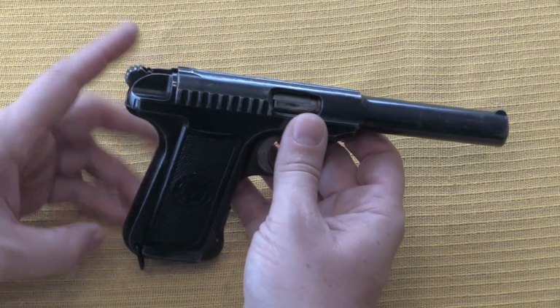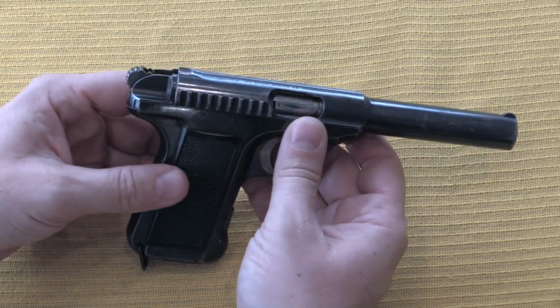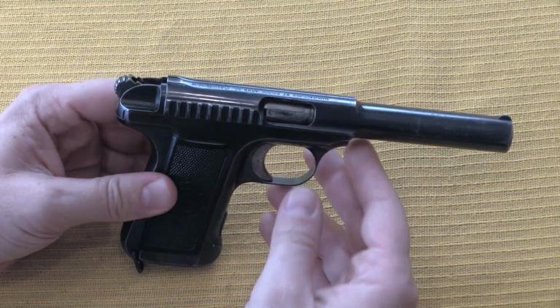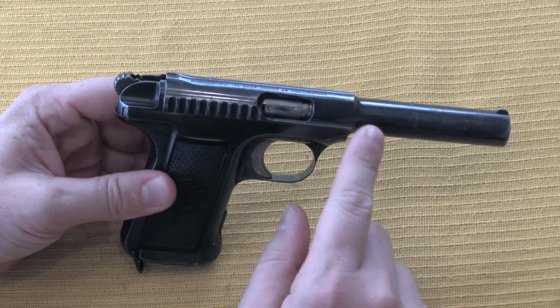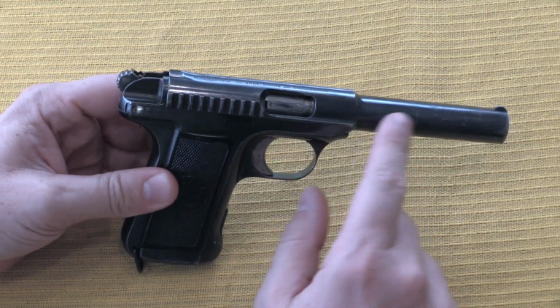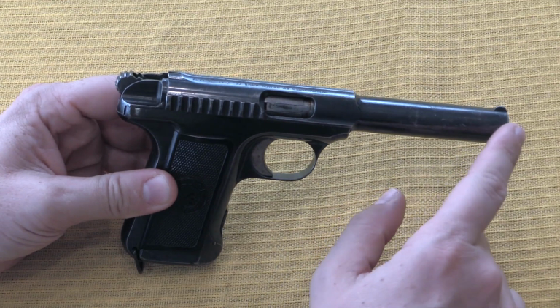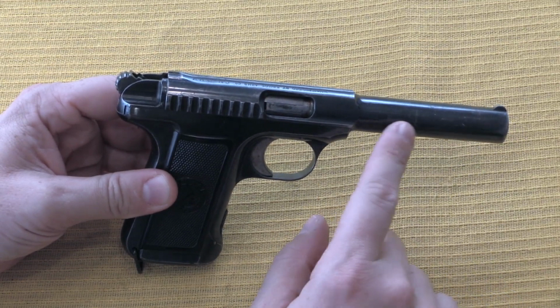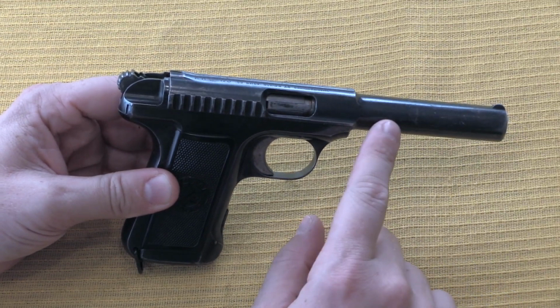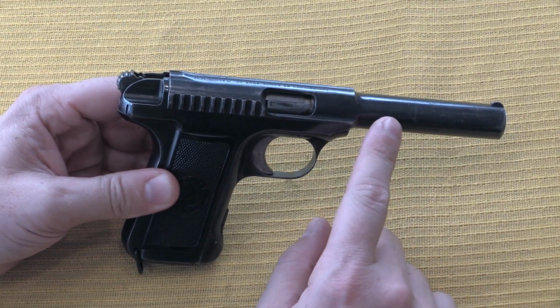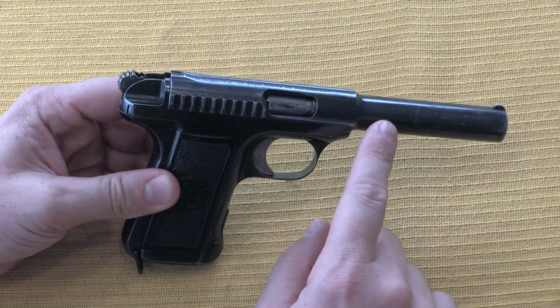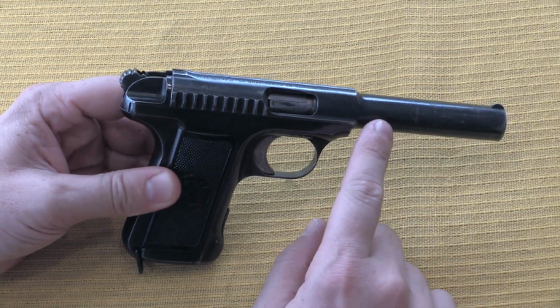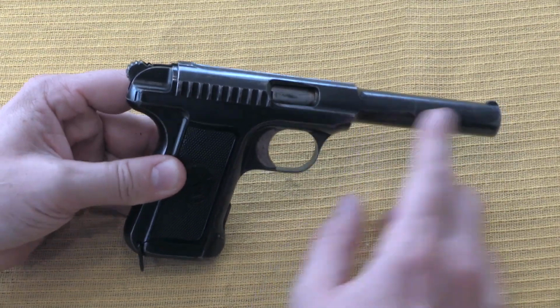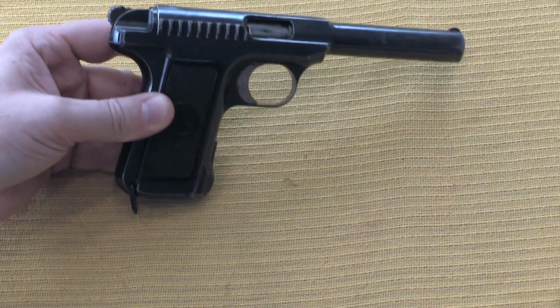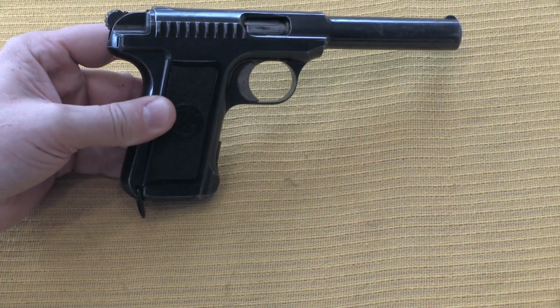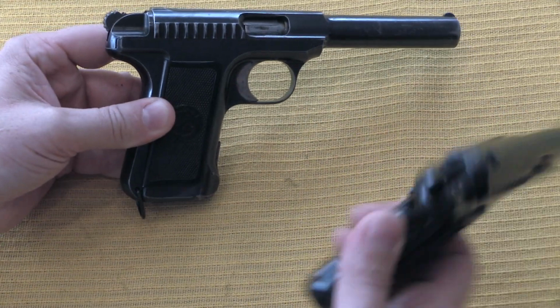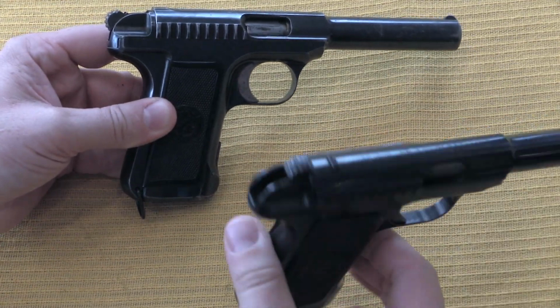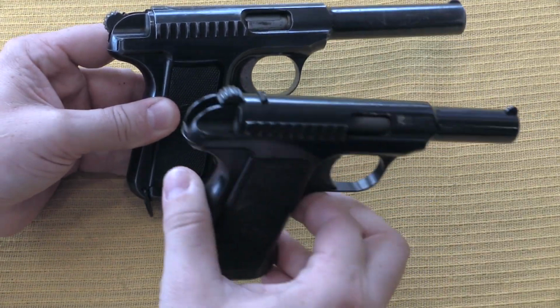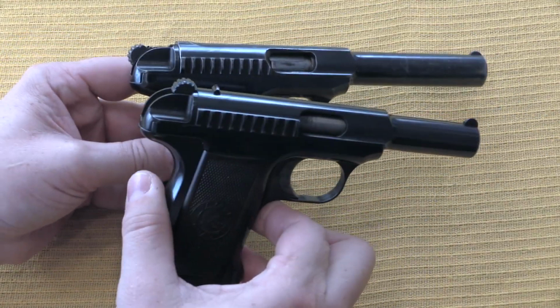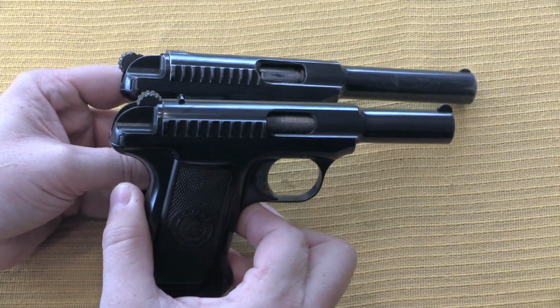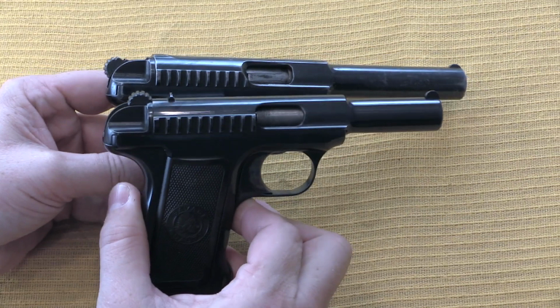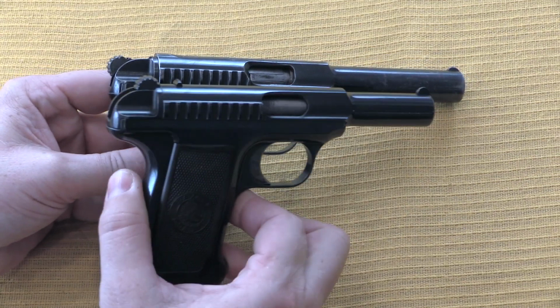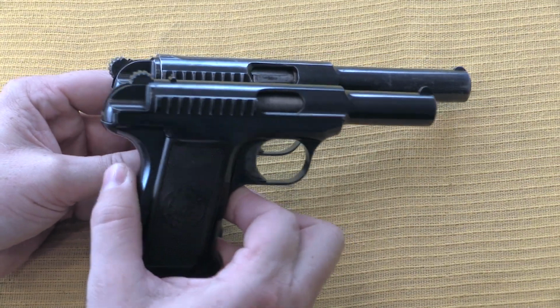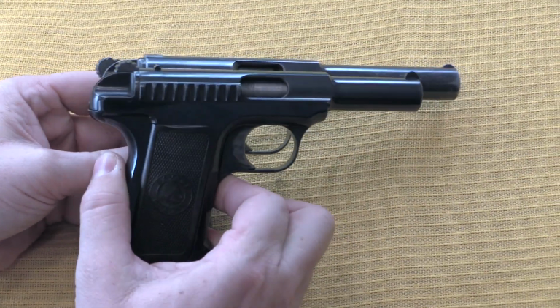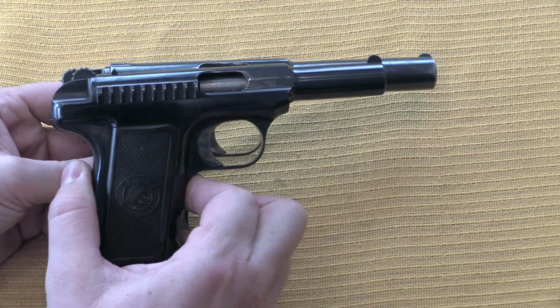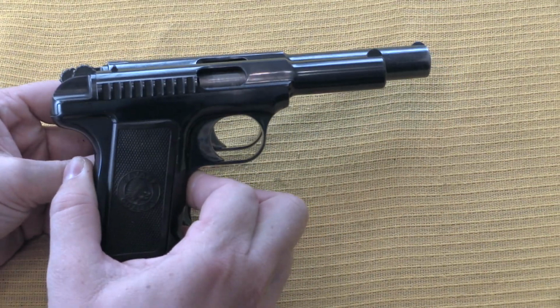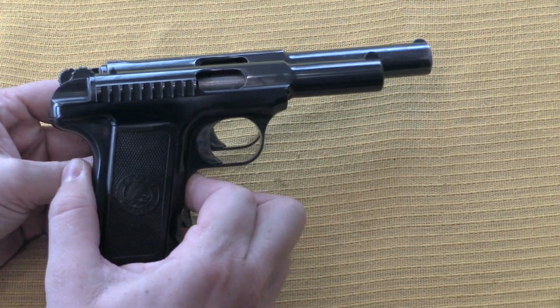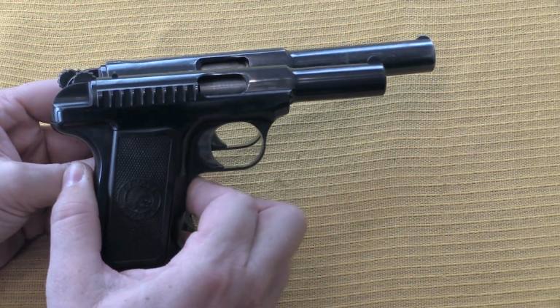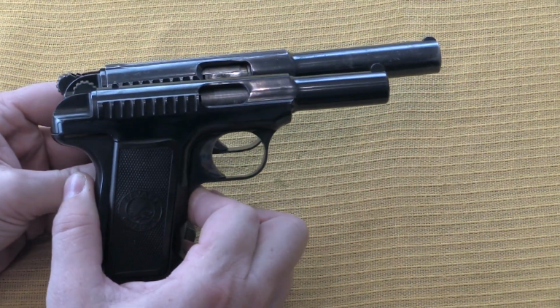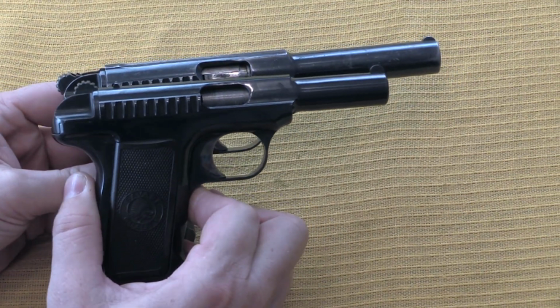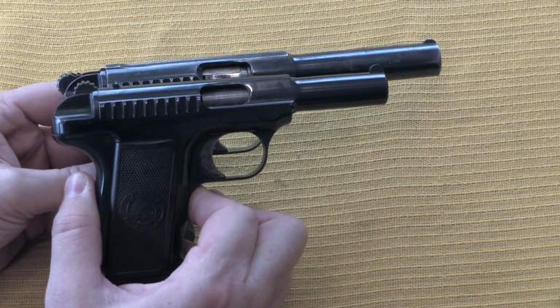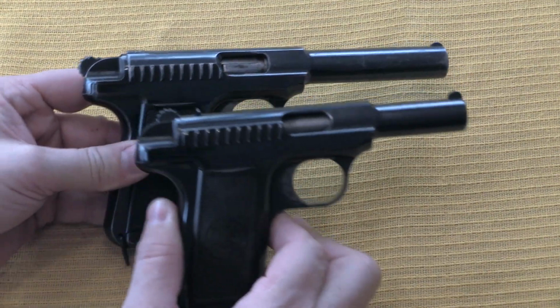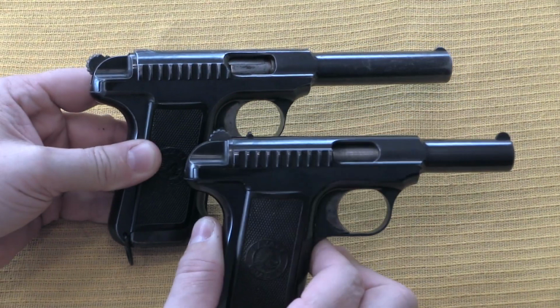It's in .380 calibre, and what makes it very unusual is it has this extended length barrel. Just for comparison's sake, here is a standard model of 1907. You can see we've got at least an extra inch on there.